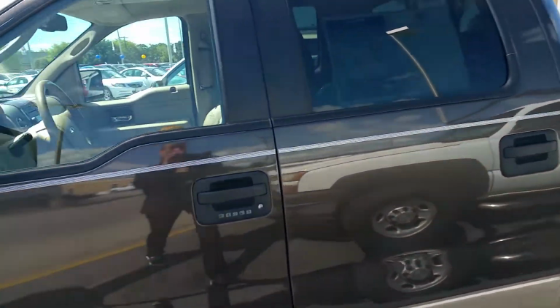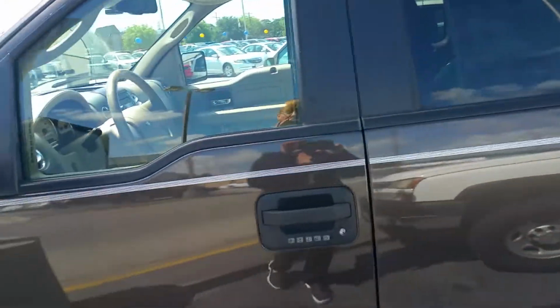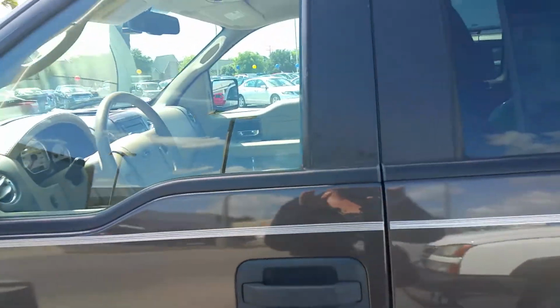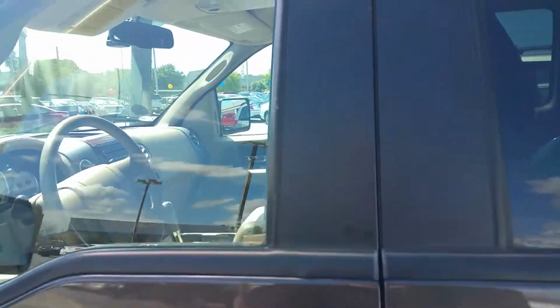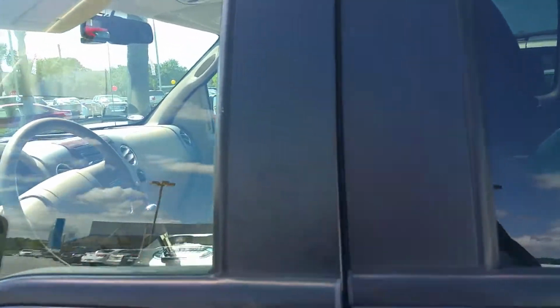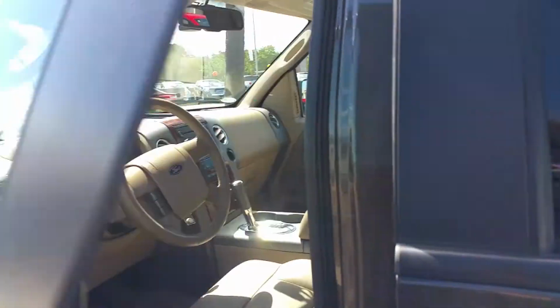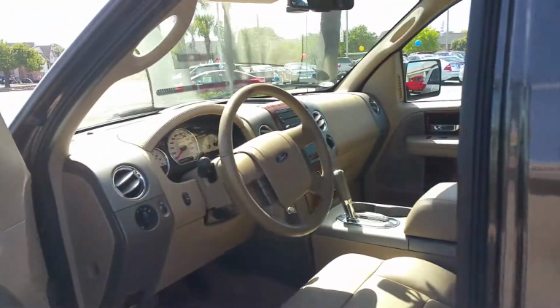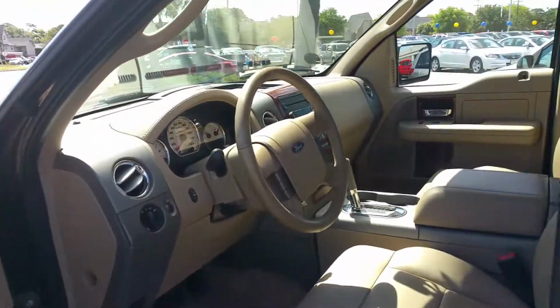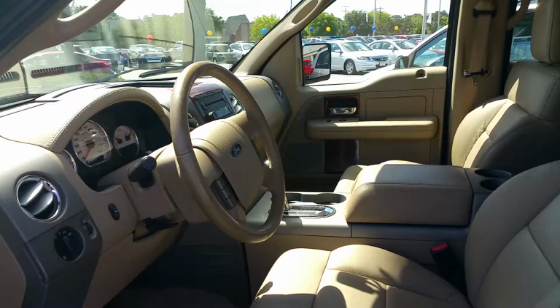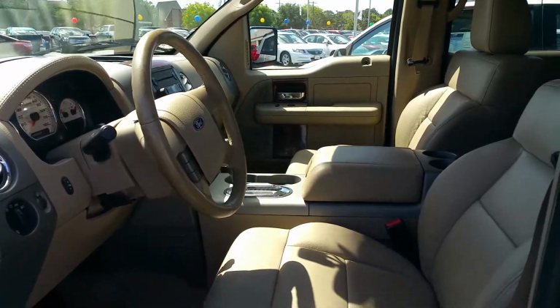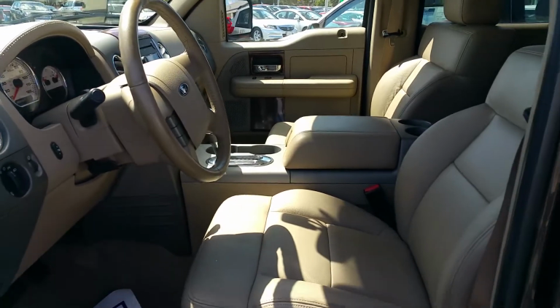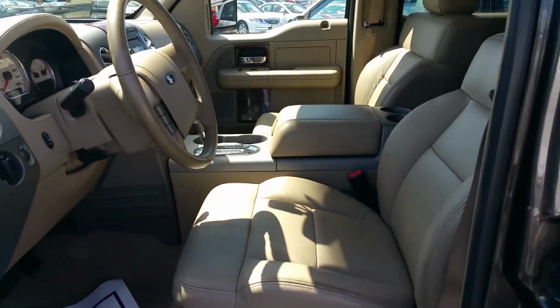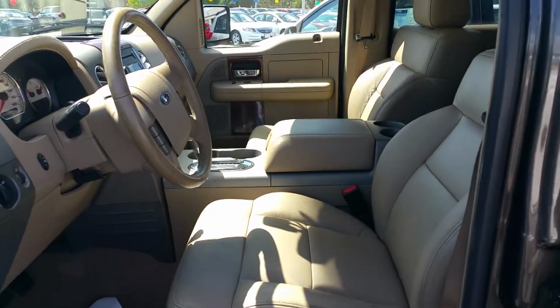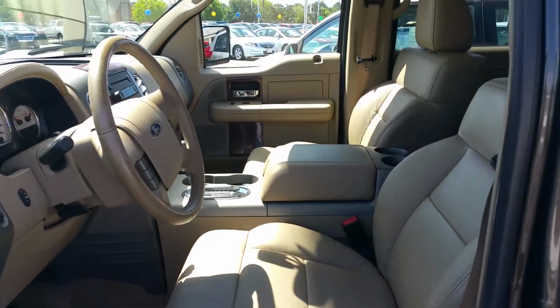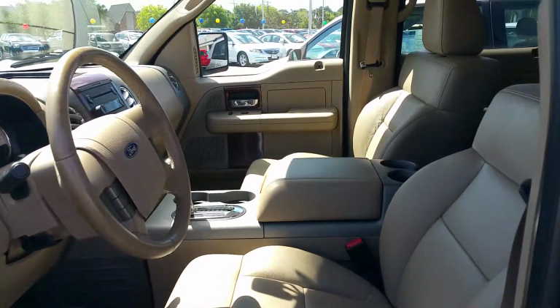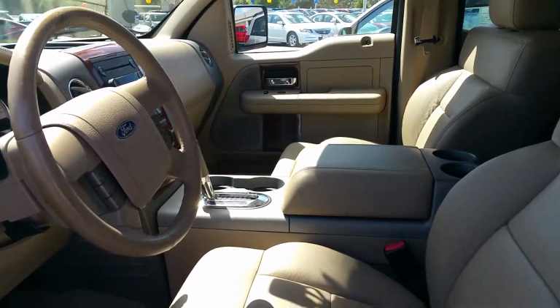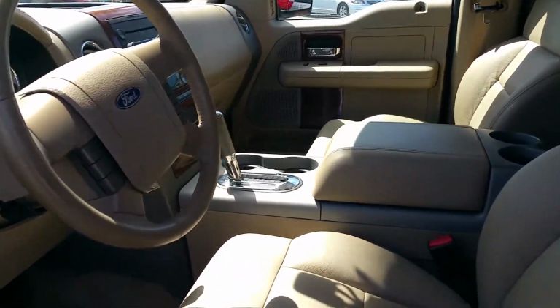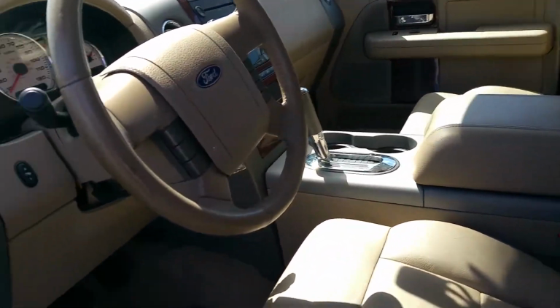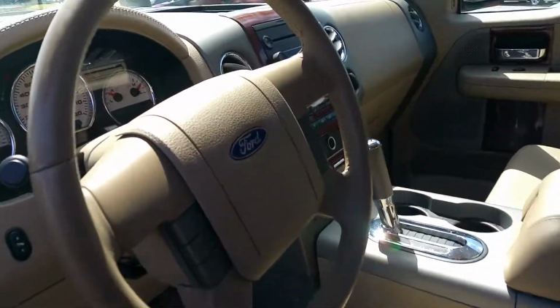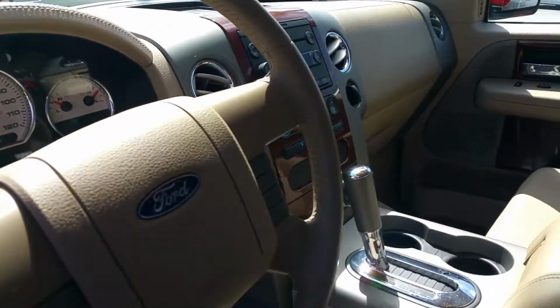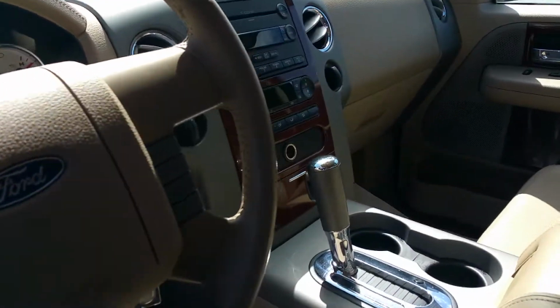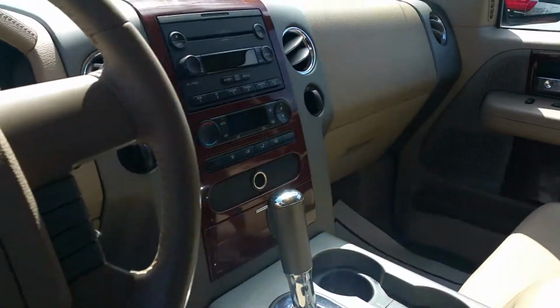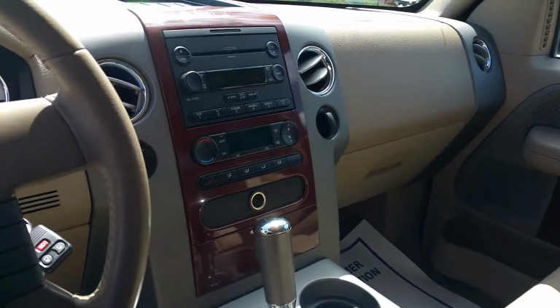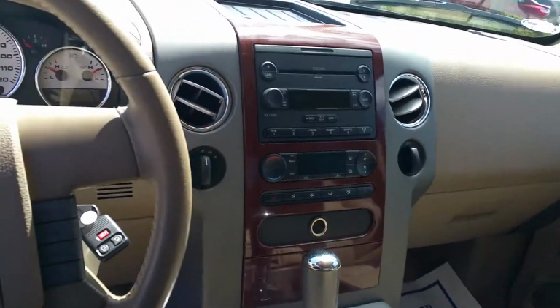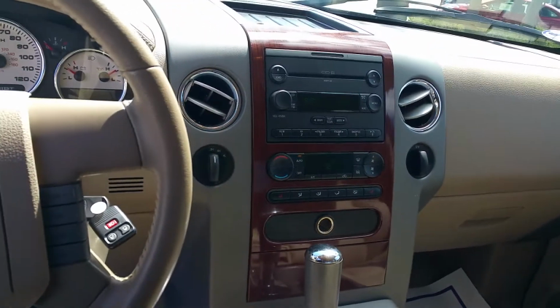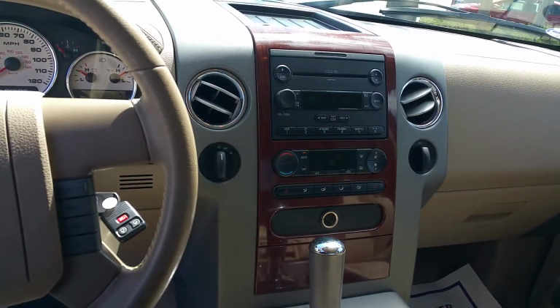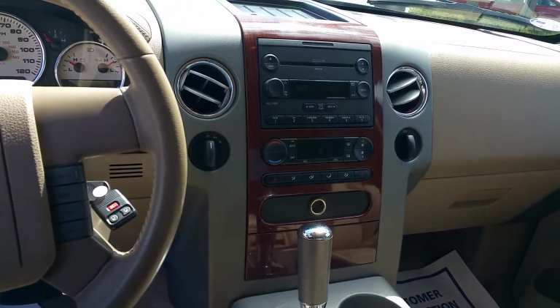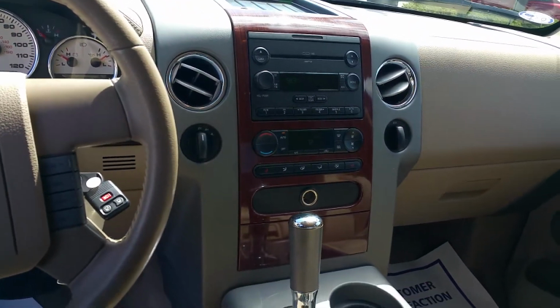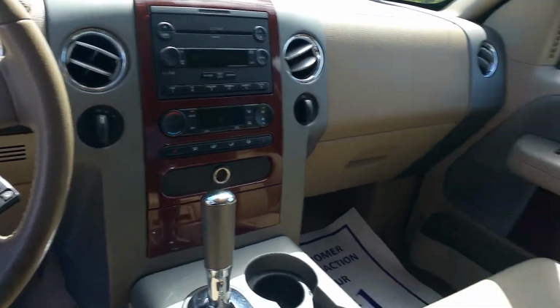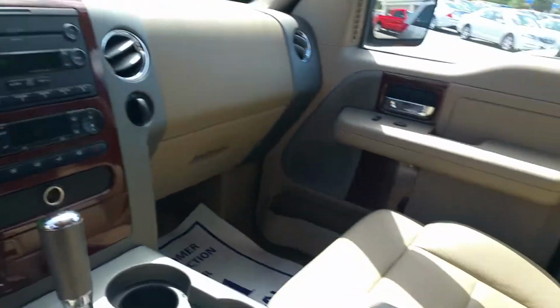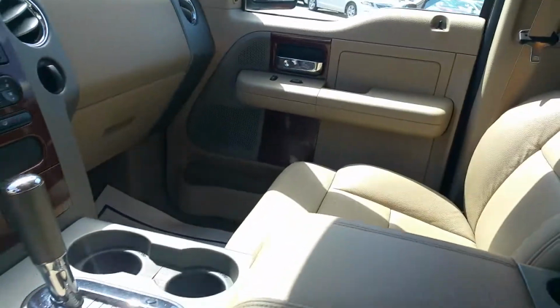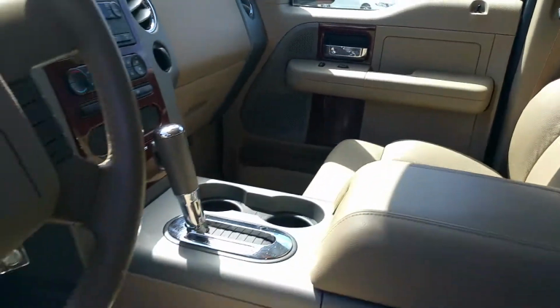Take a quick peek at the interior for you. Nice leather, clean gauges. Good work truck.